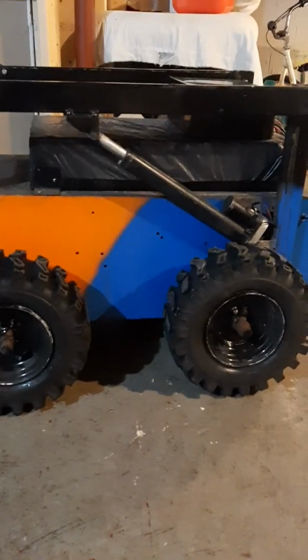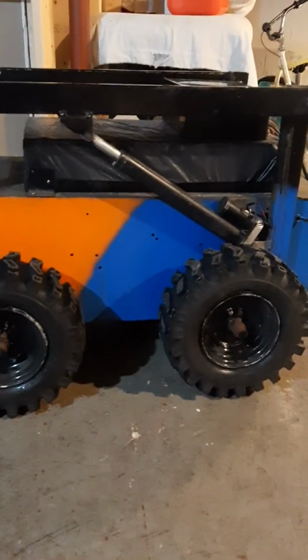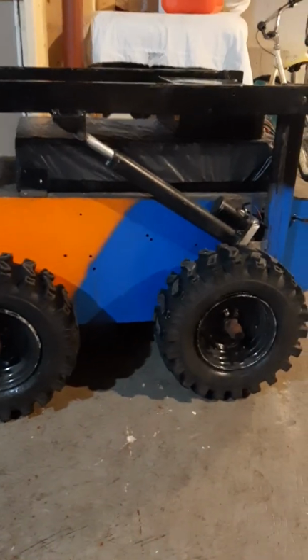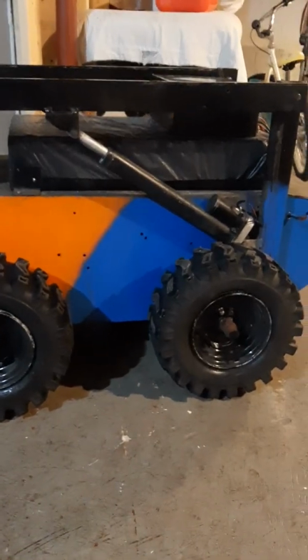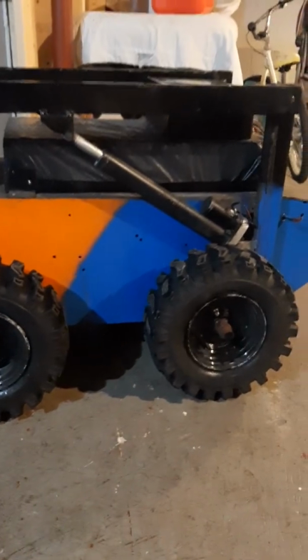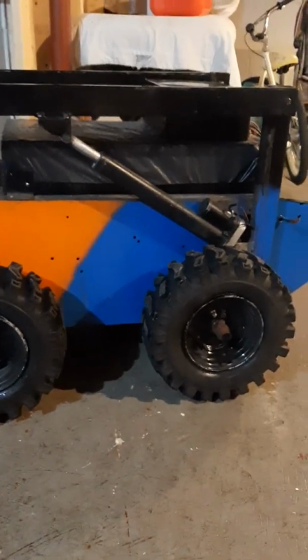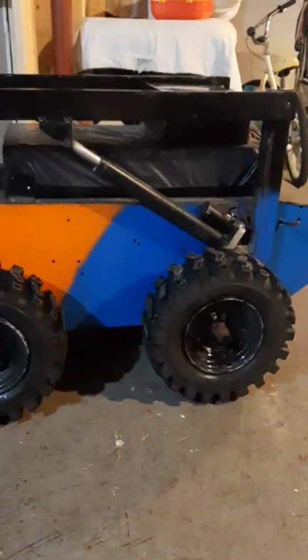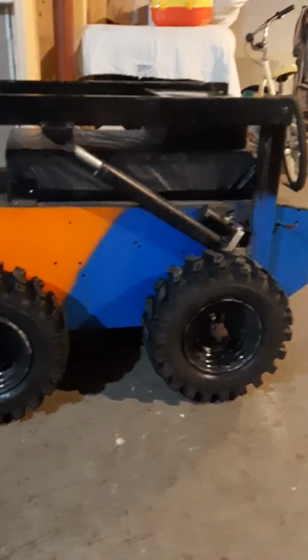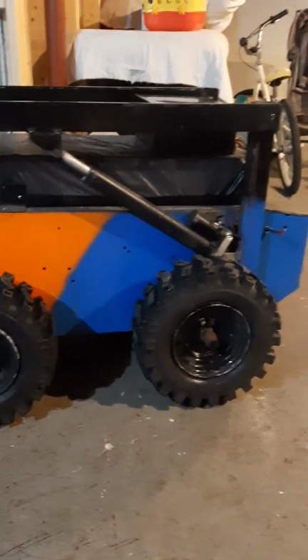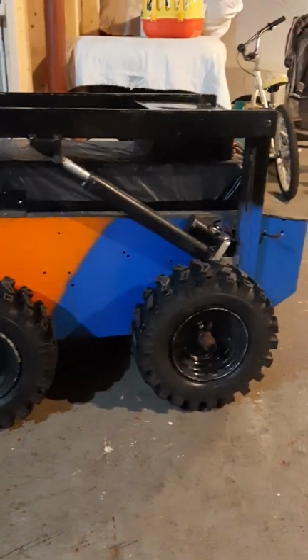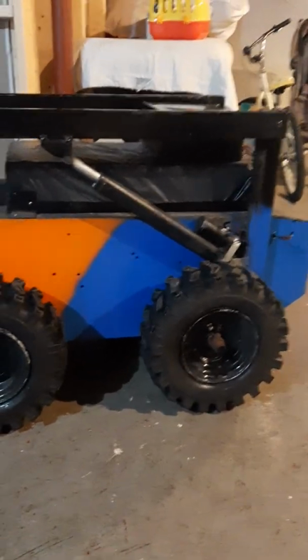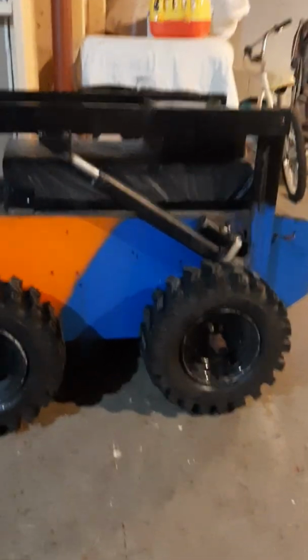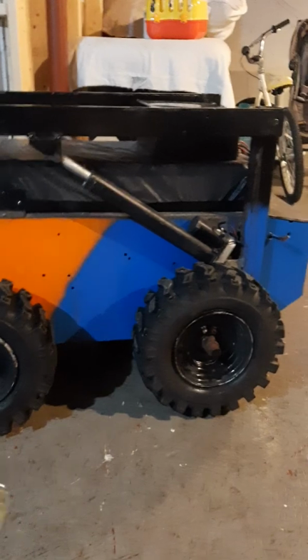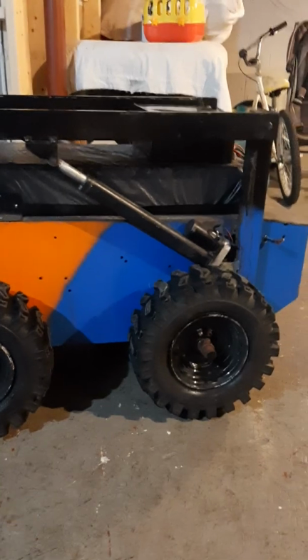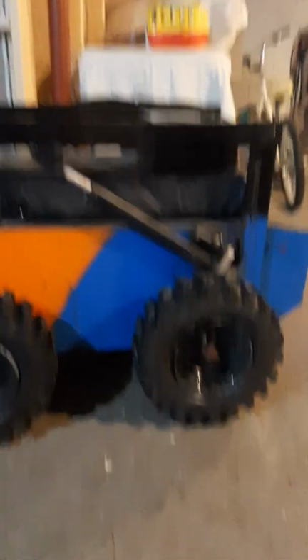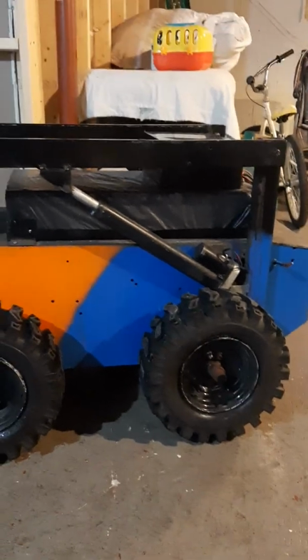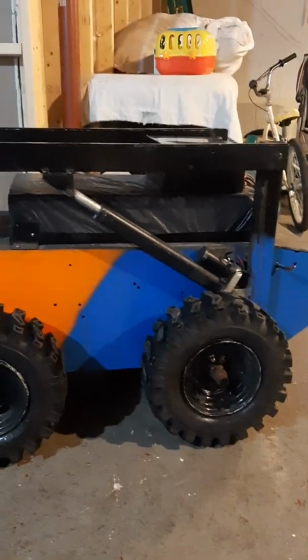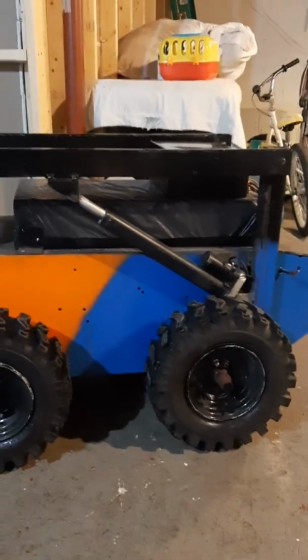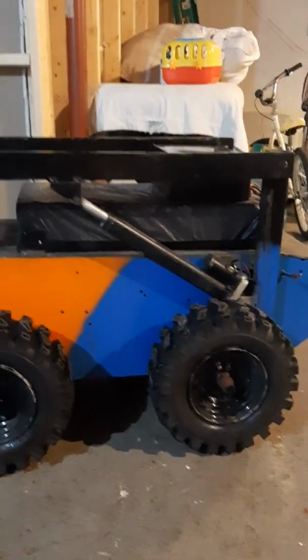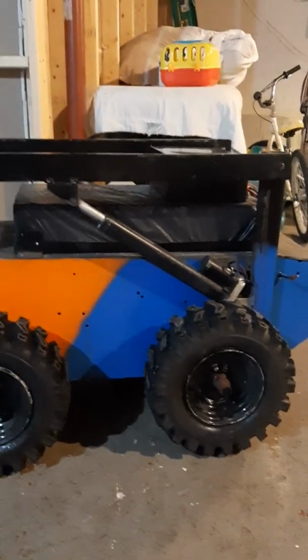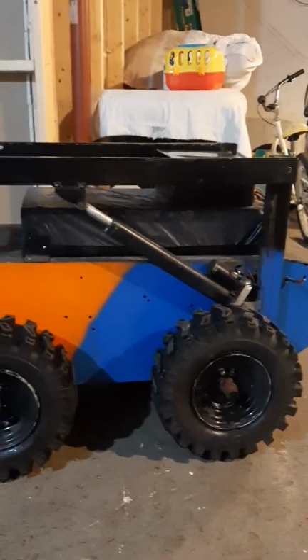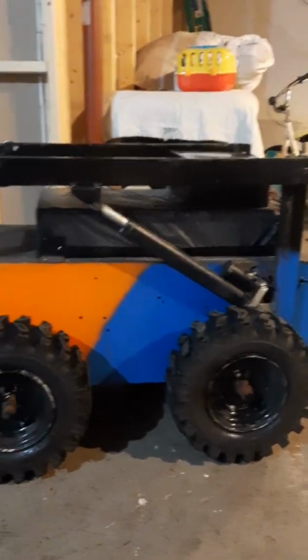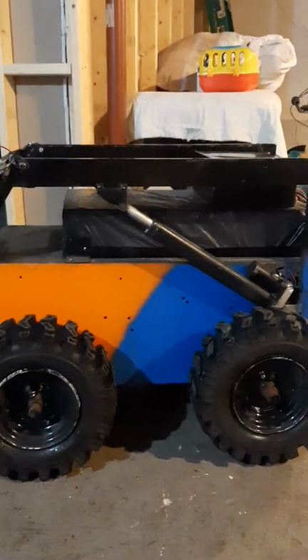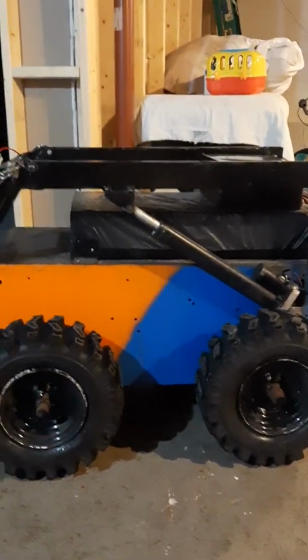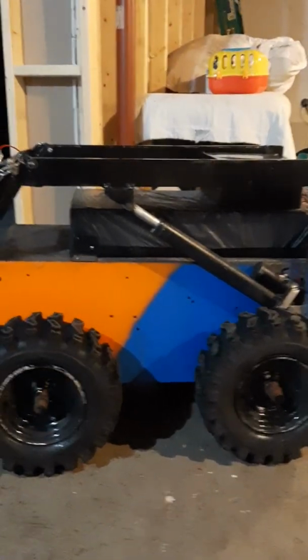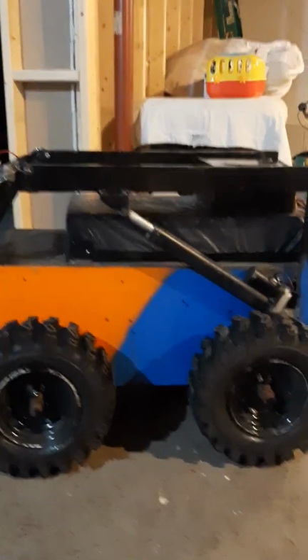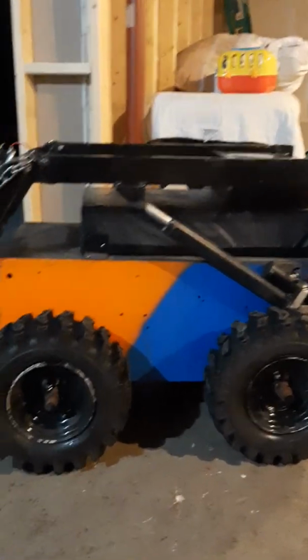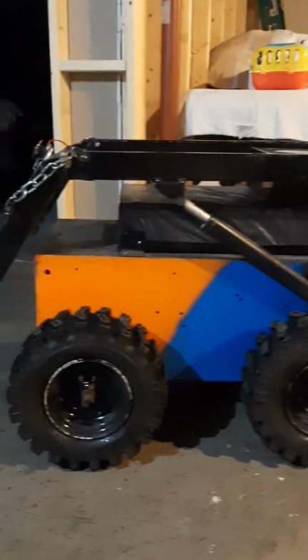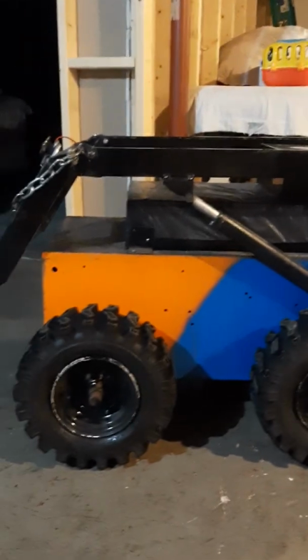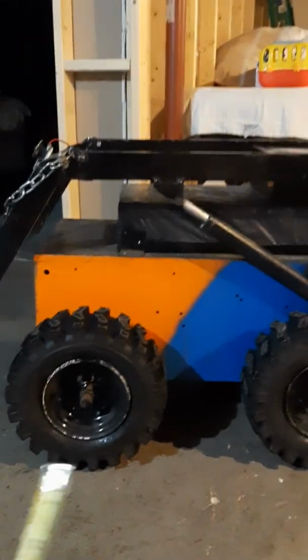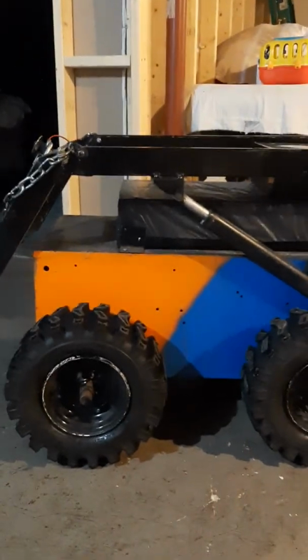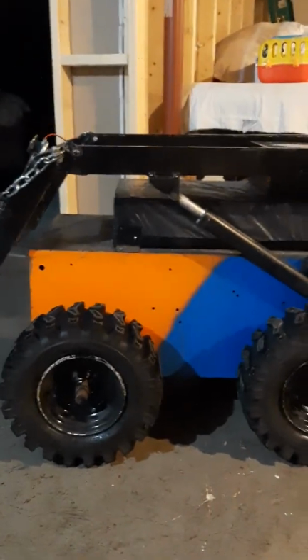Hello guys, this is a quick video explaining how I made this thing and some specifications so you can build your own. Let's start with the electronics.